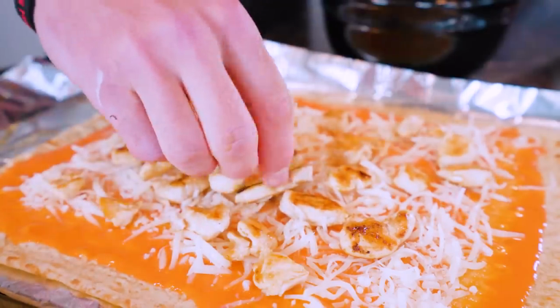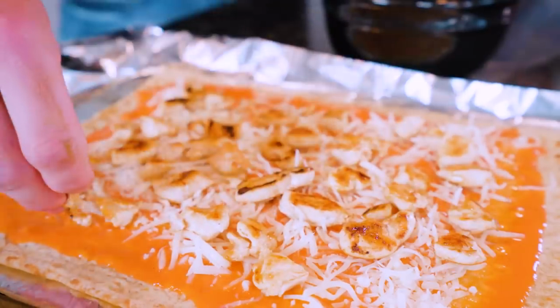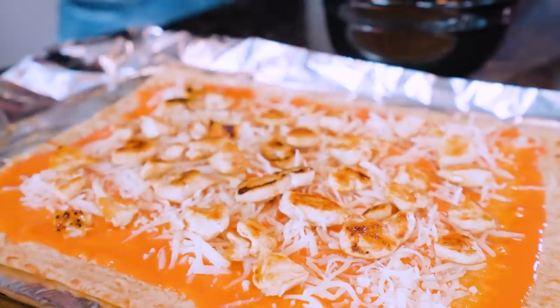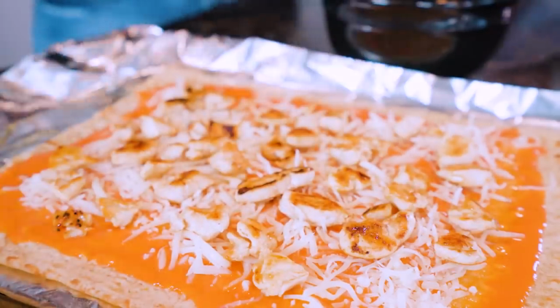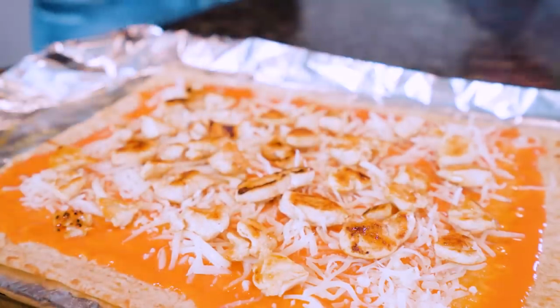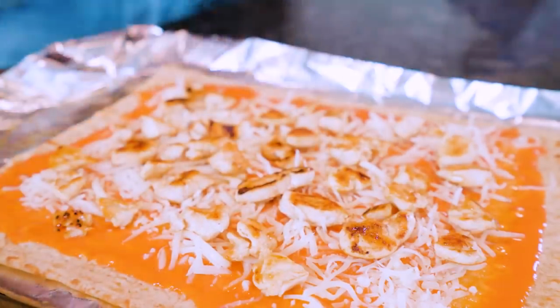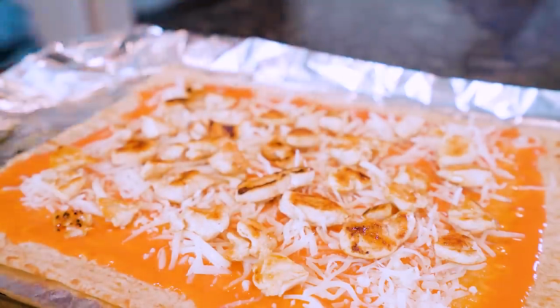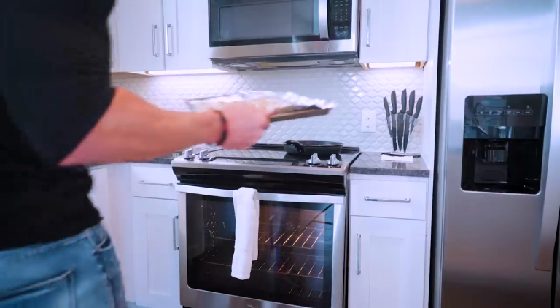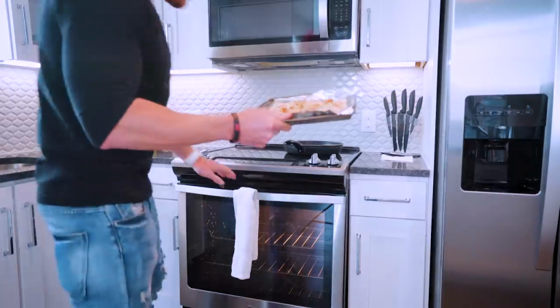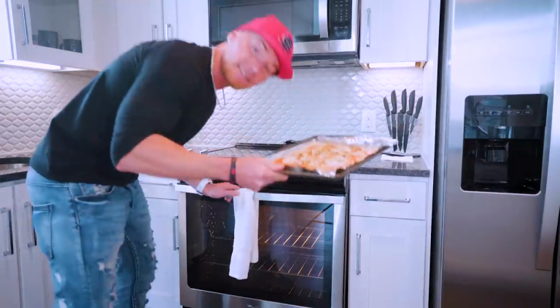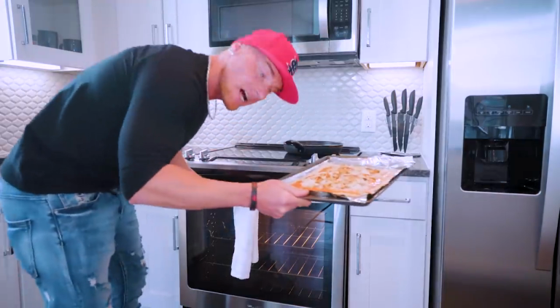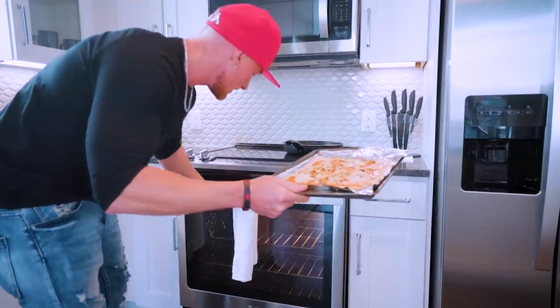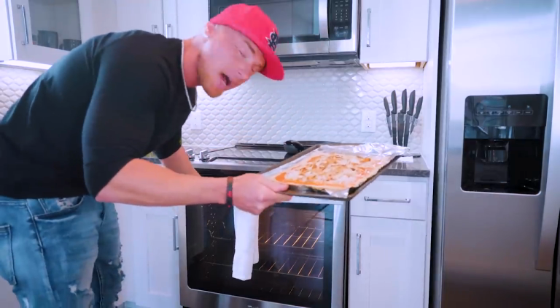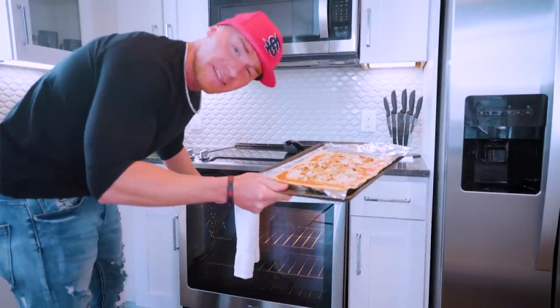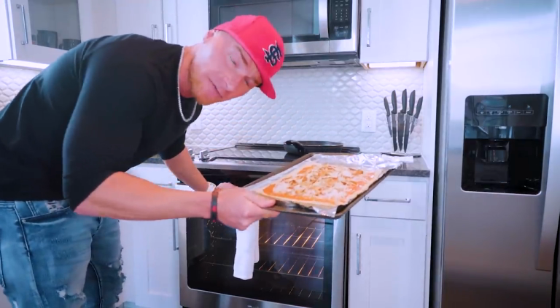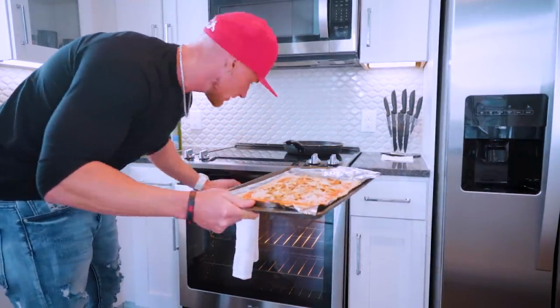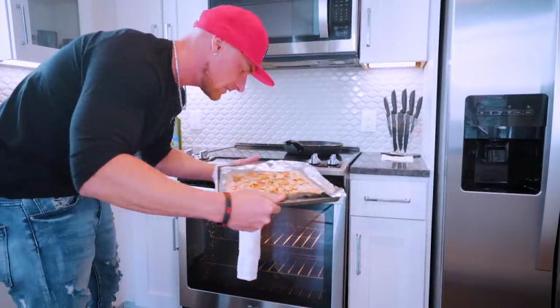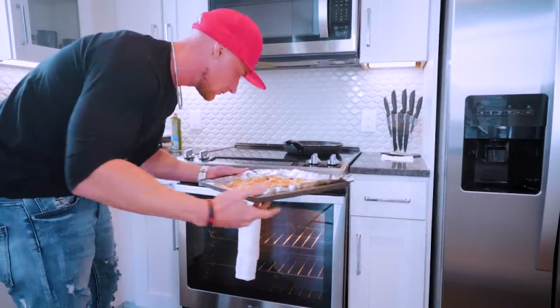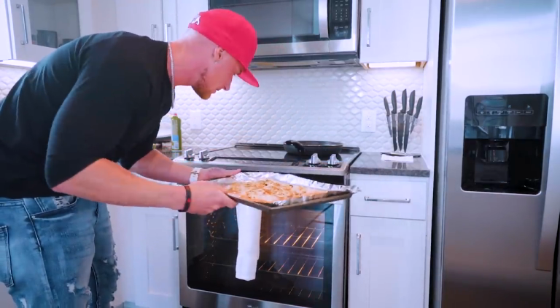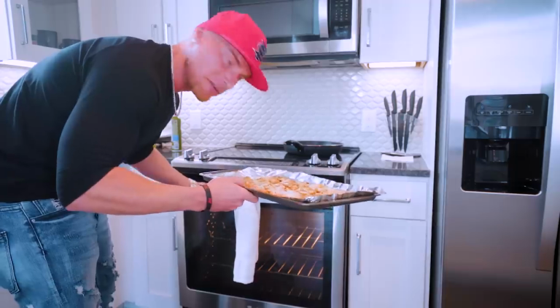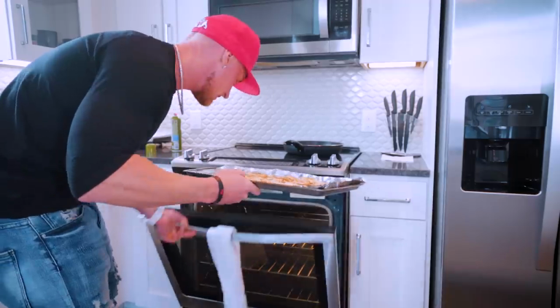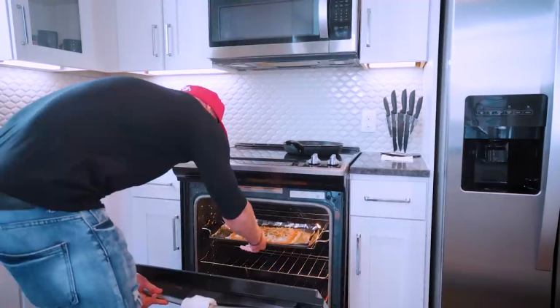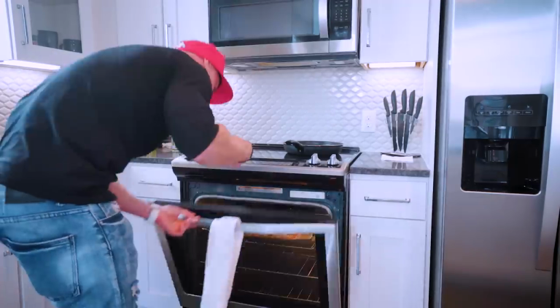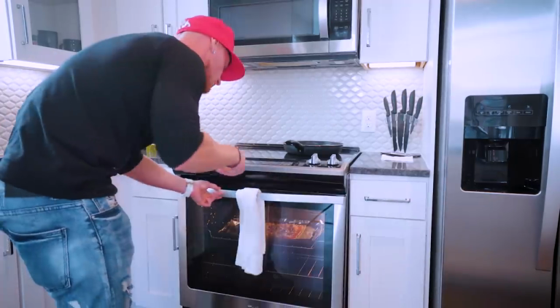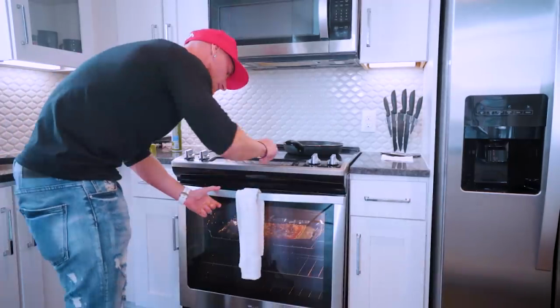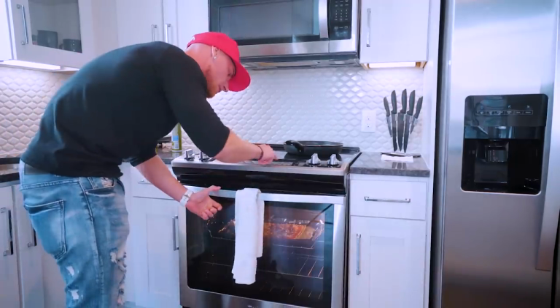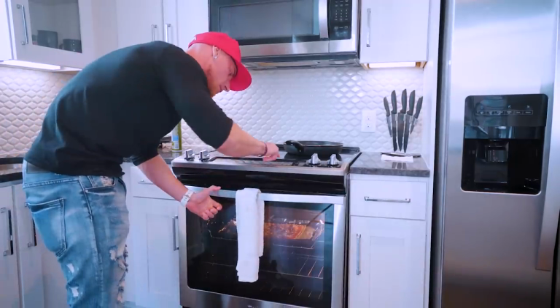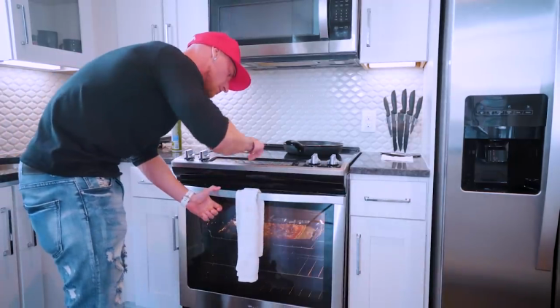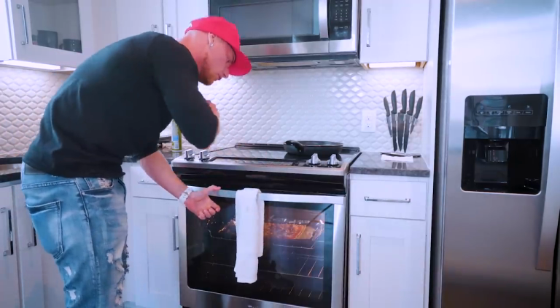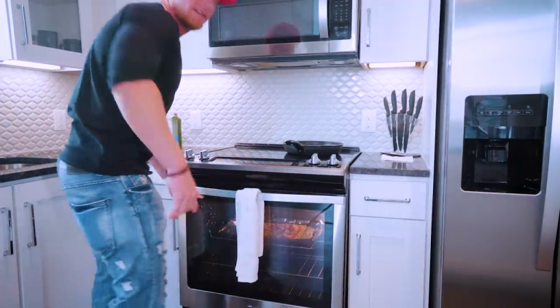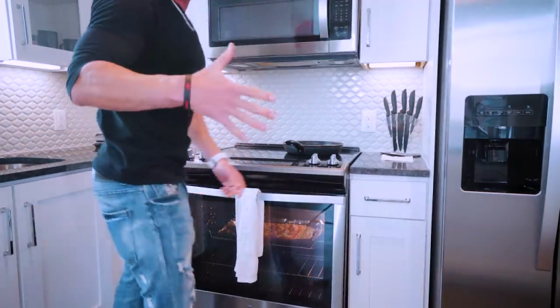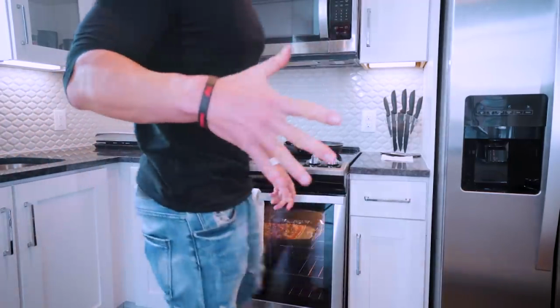Now that our chicken is cooked all the way through, we're going to start placing it on our pizza. I'm going to kind of push it down a little bit to give it a root in there. I'm so excited for this — the real question is what's going to be better, this or the pepperoni? Time will tell. Exact same deal as last time: five minutes in the oven at 450 degrees and we're going to be feasting.